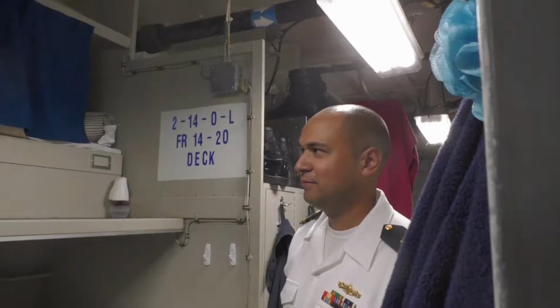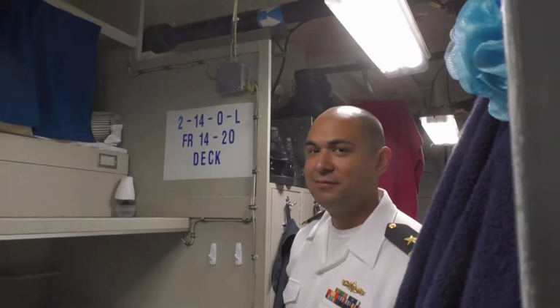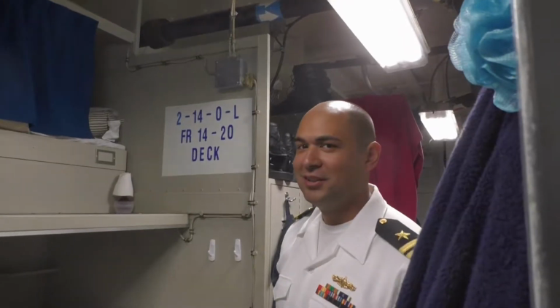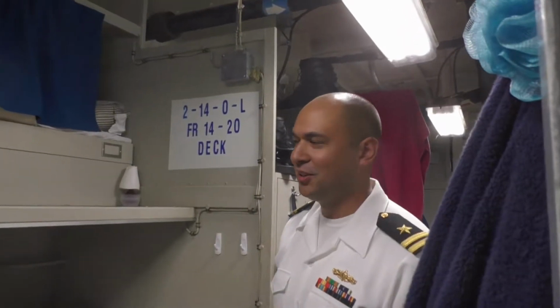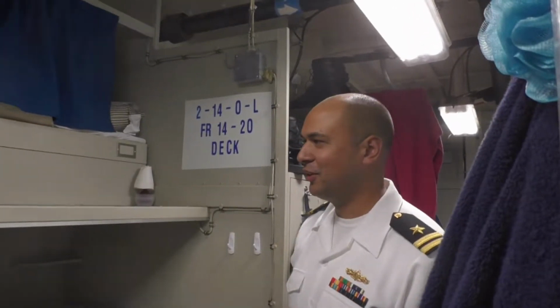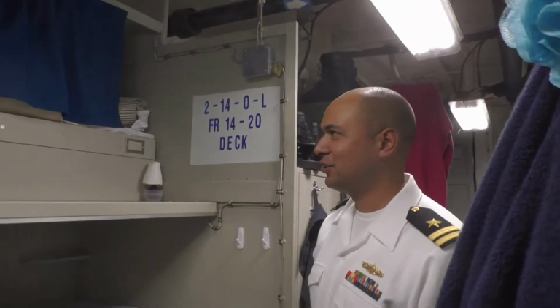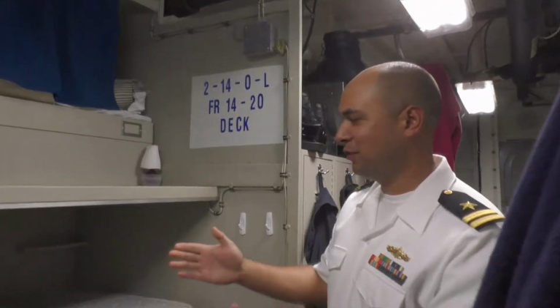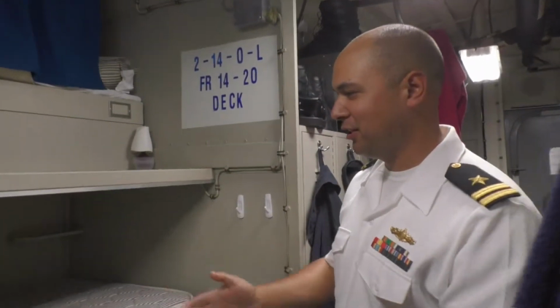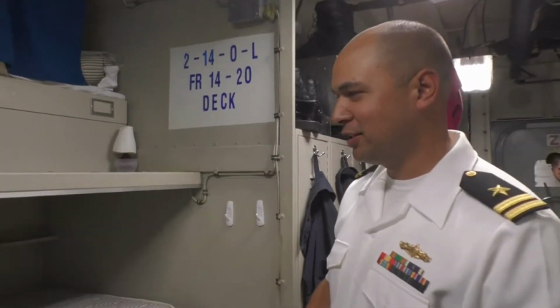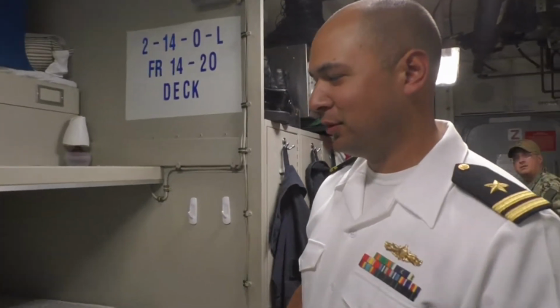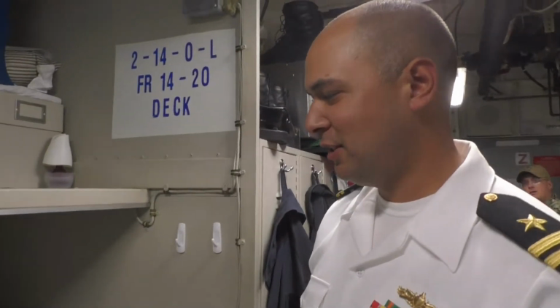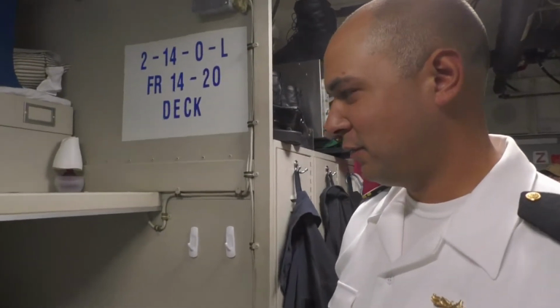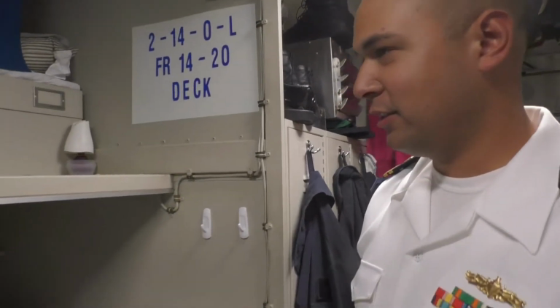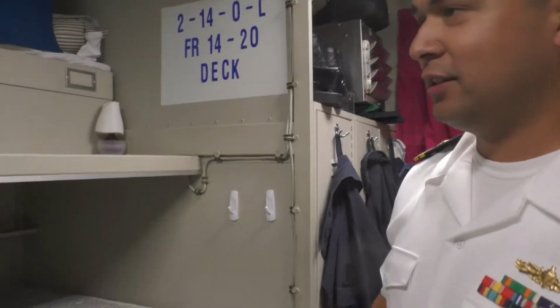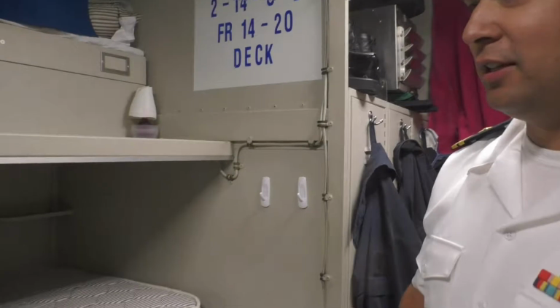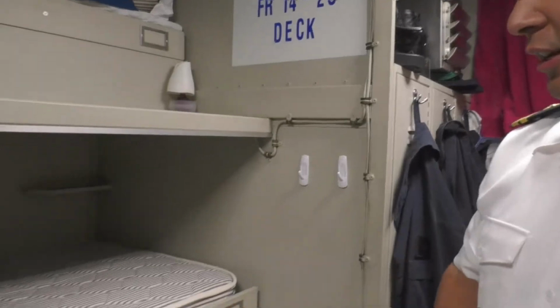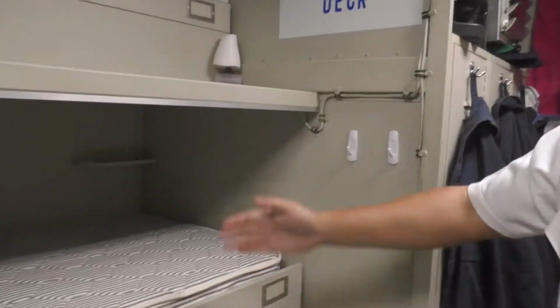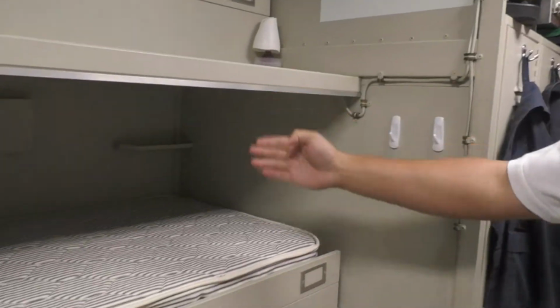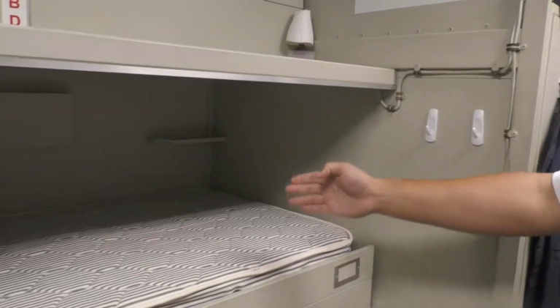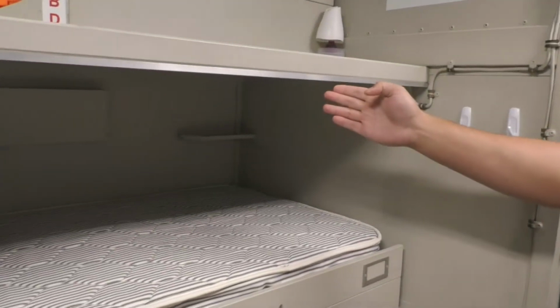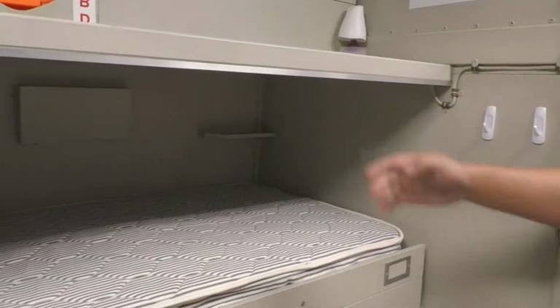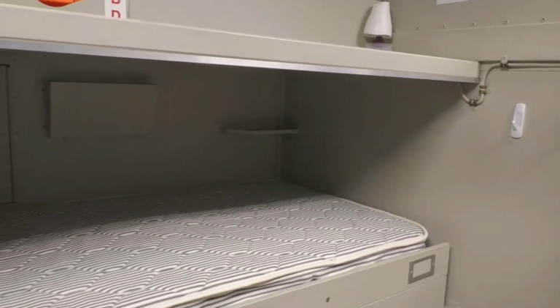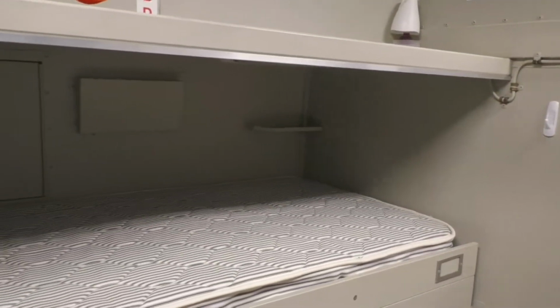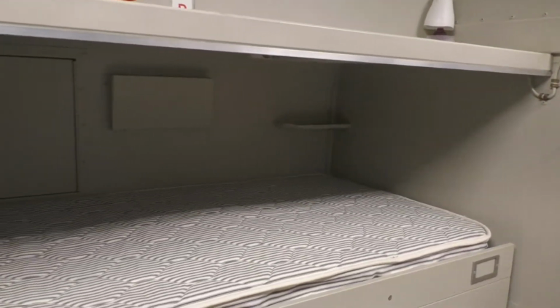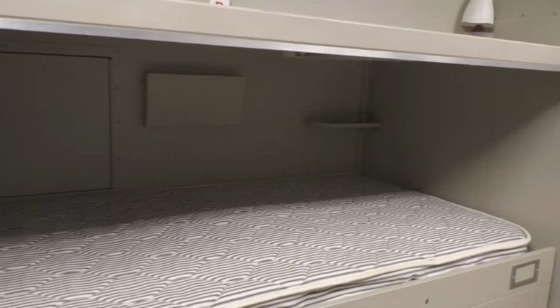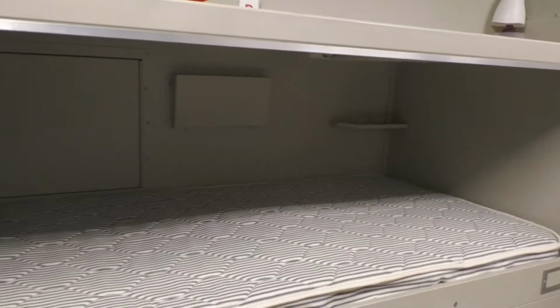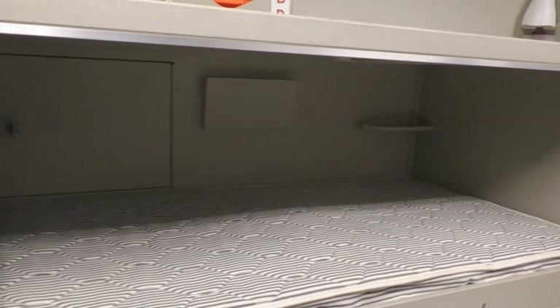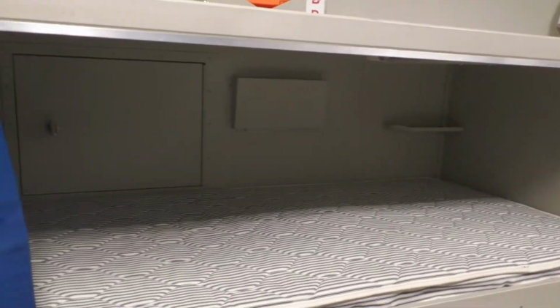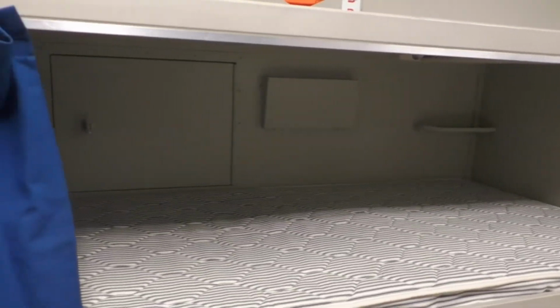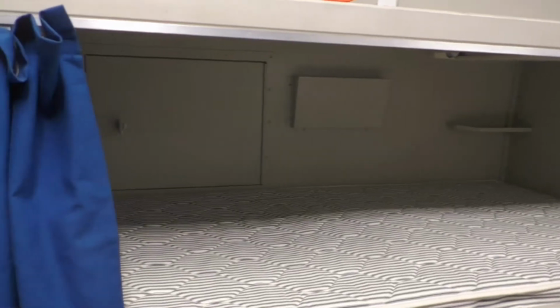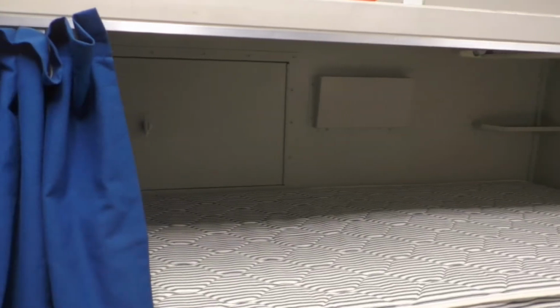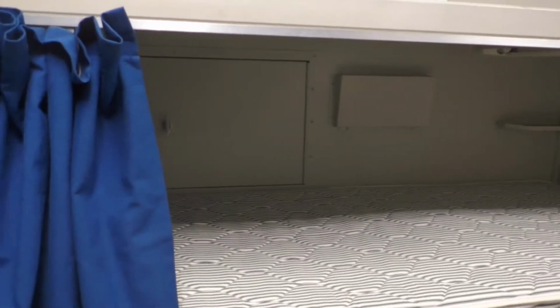What are we looking at? This is one of the classic birthings for the enlisted. Not a lot of head space here, and some people can't even sleep sideways. This is all we have.